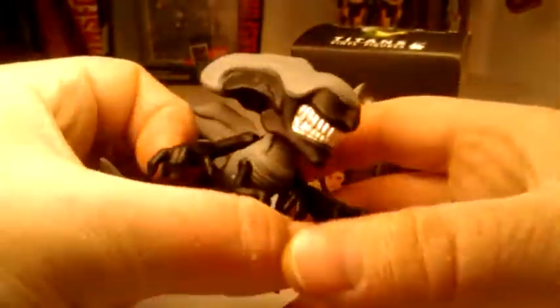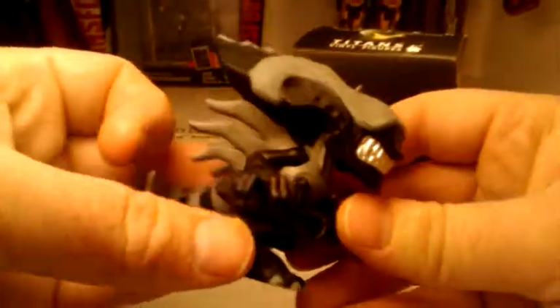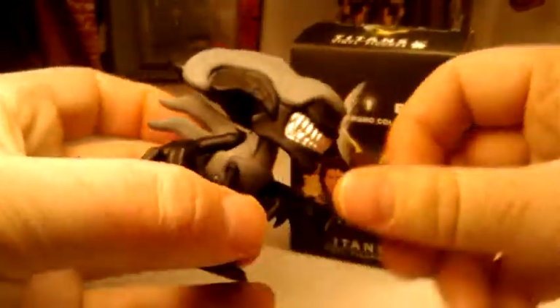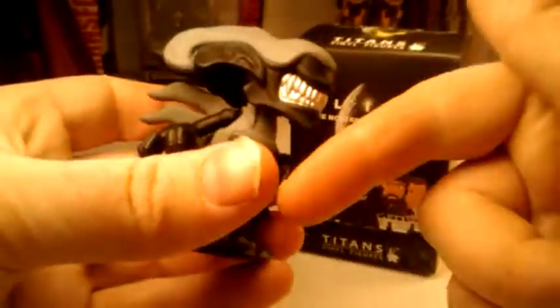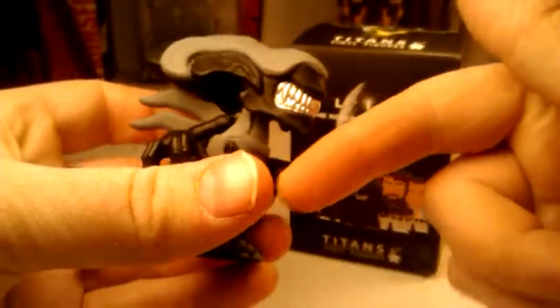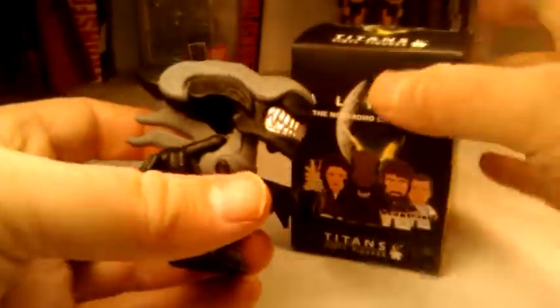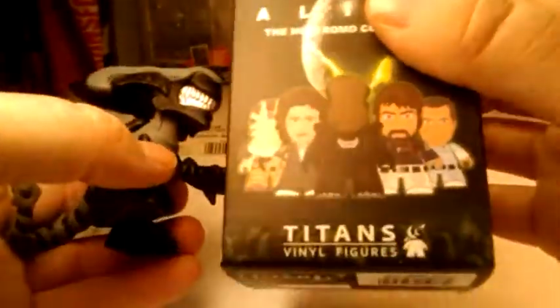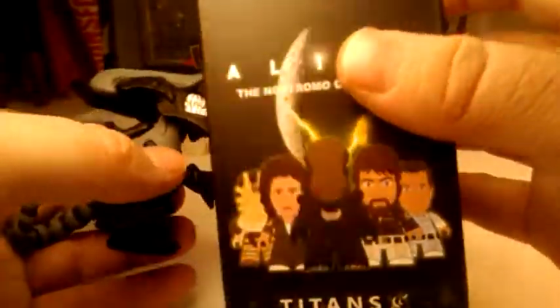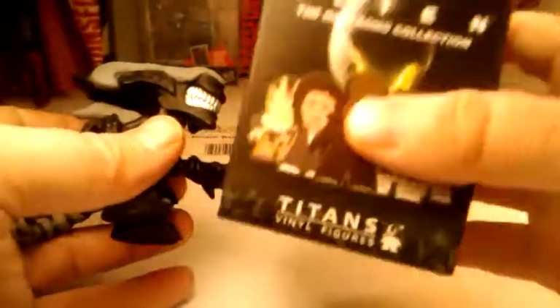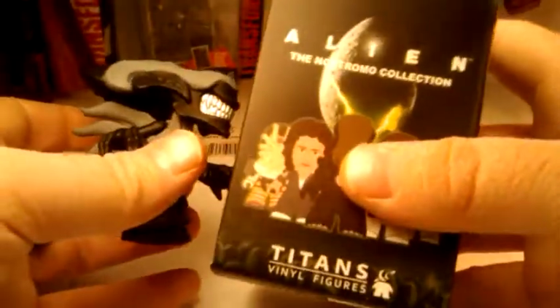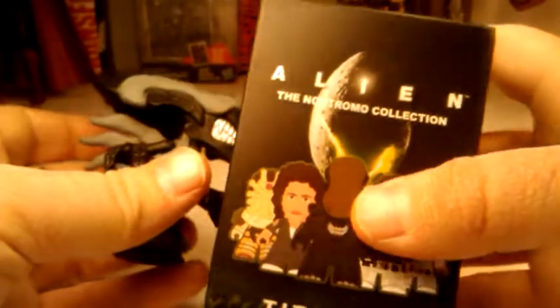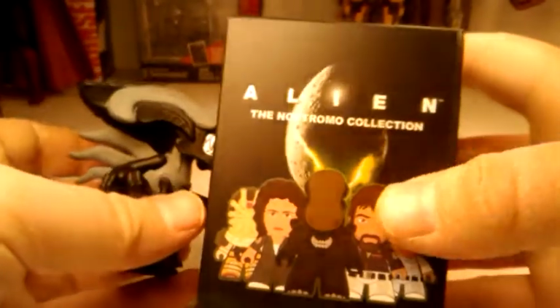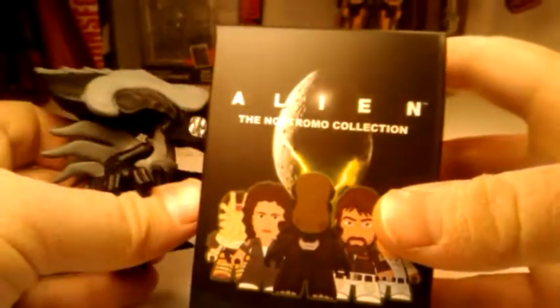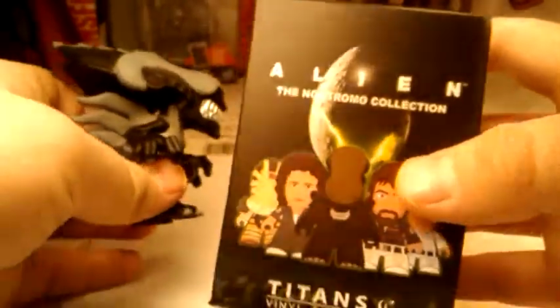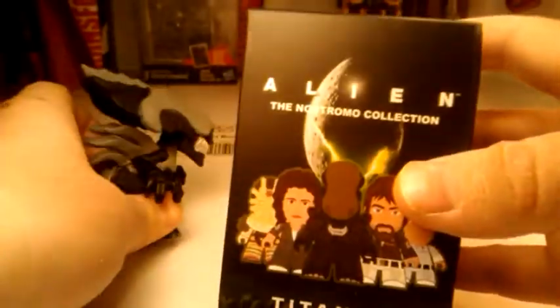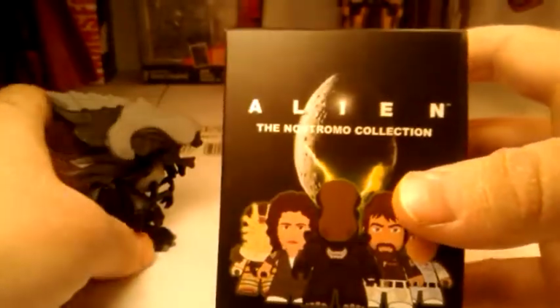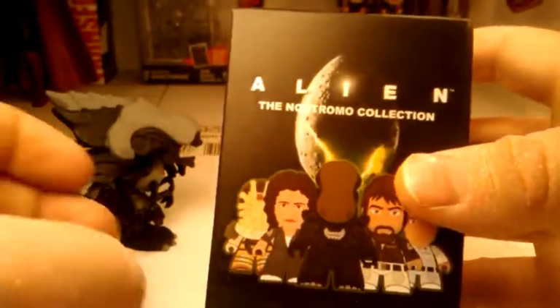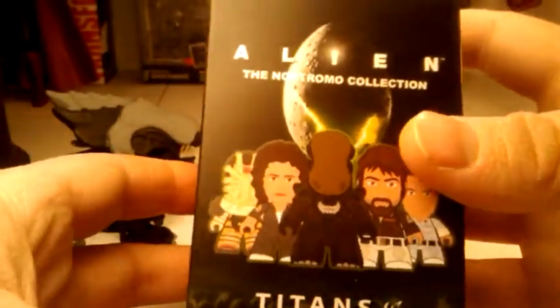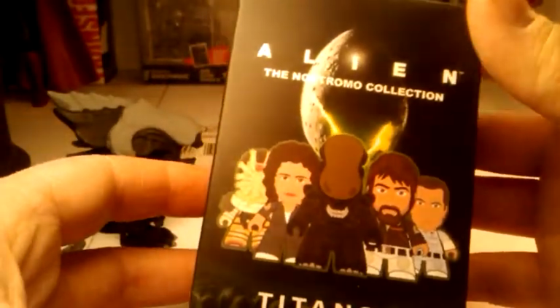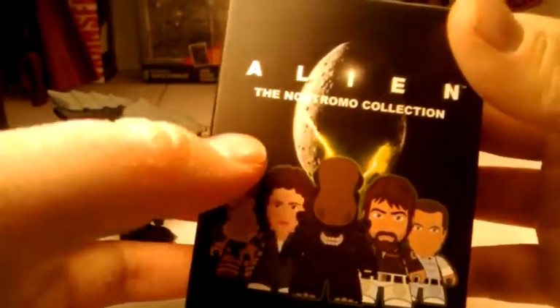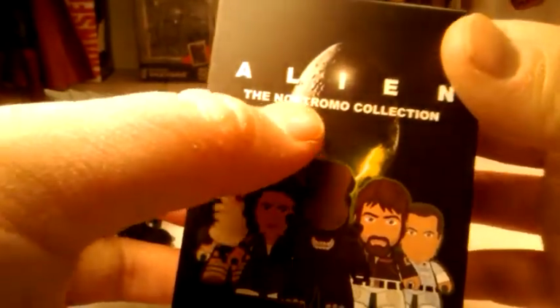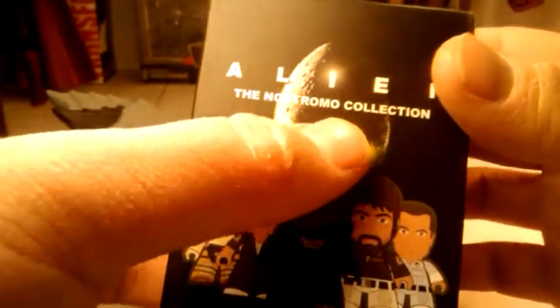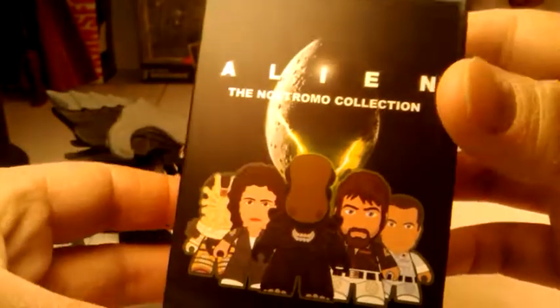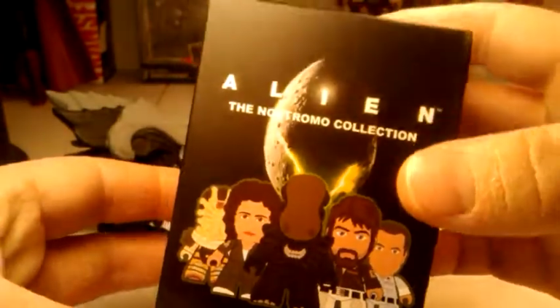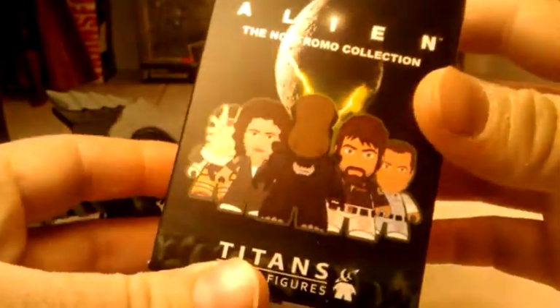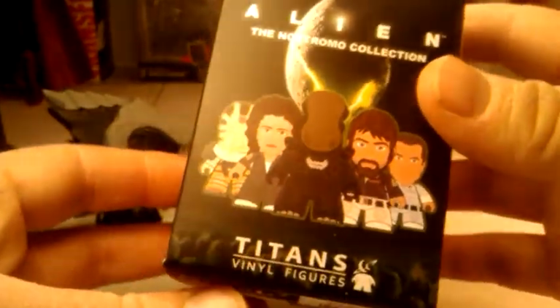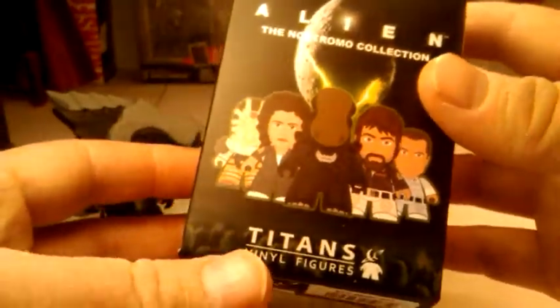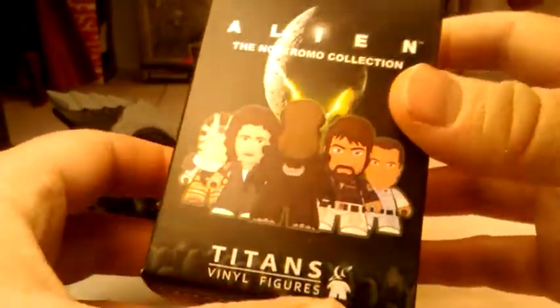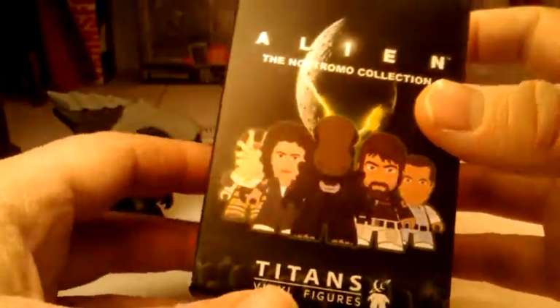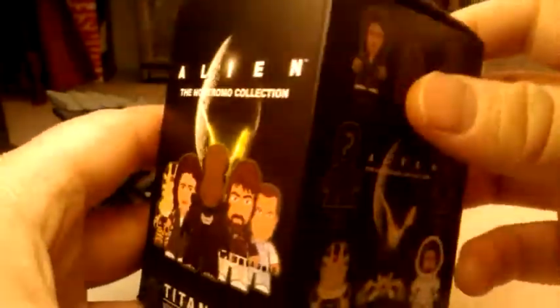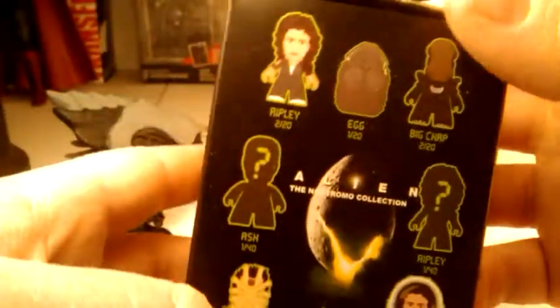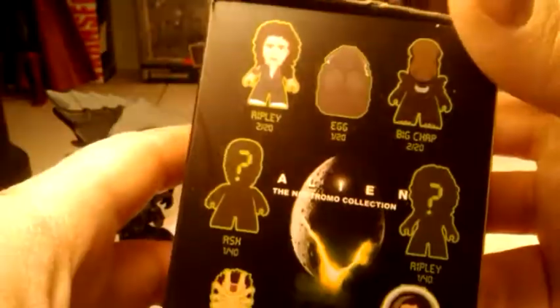To go along with that — I didn't even know I had this before I bought this — we have the Alien Collection. It's called the Nostromo Collection, by Titan Vinyl Figures. I believe these are posable figures.